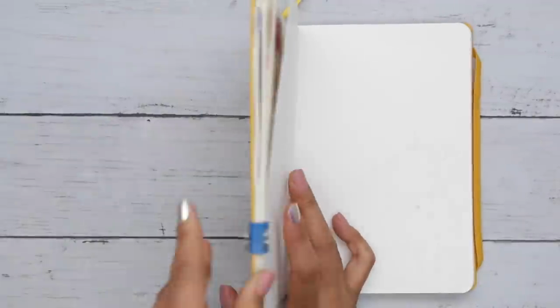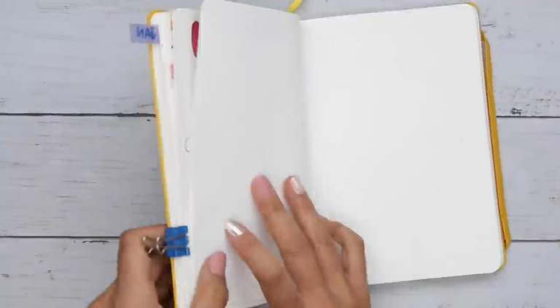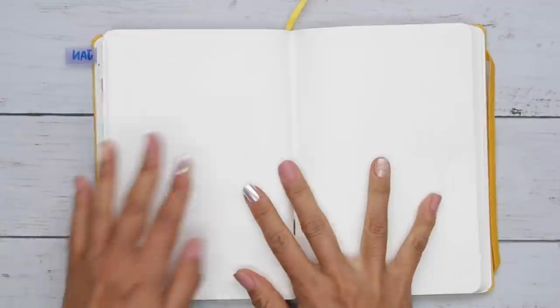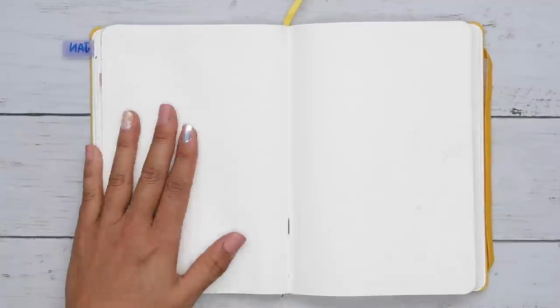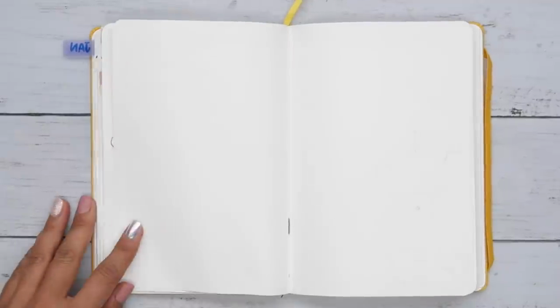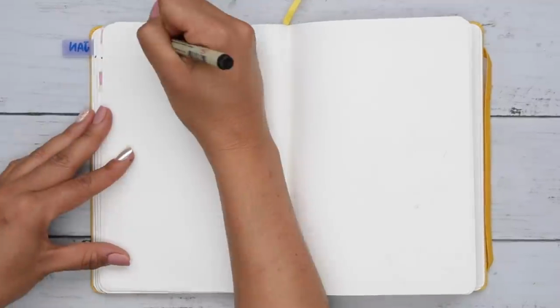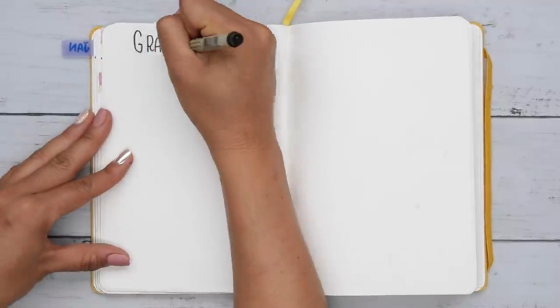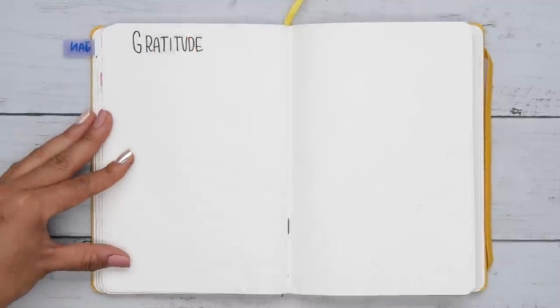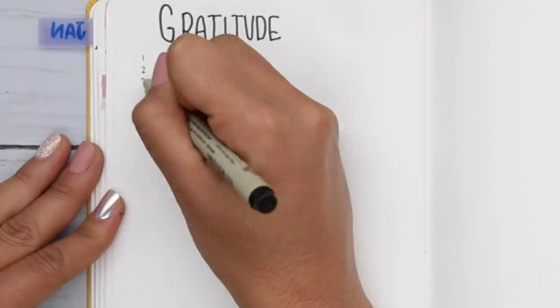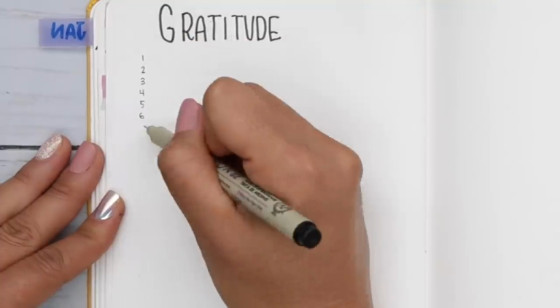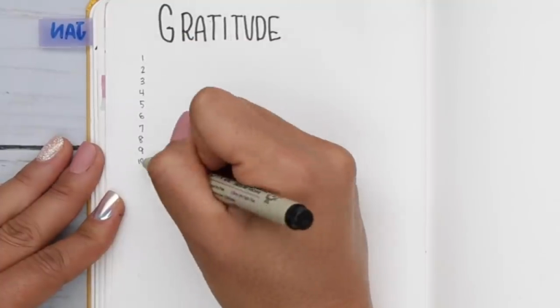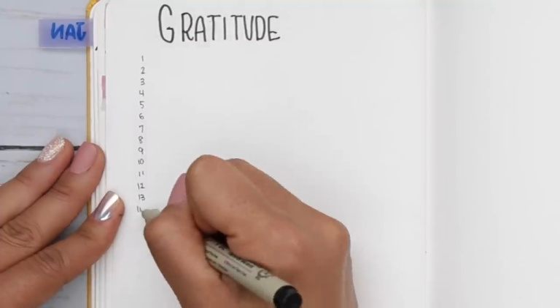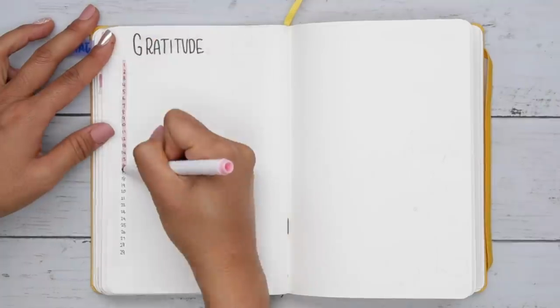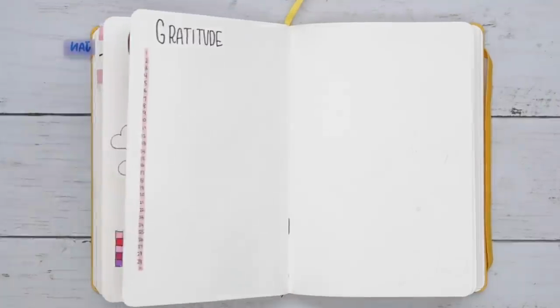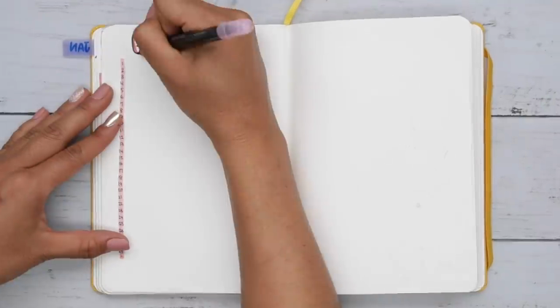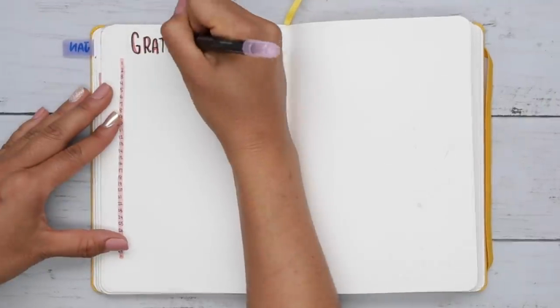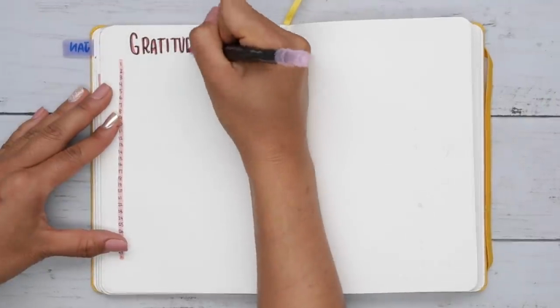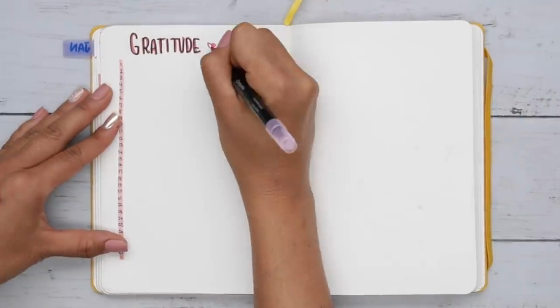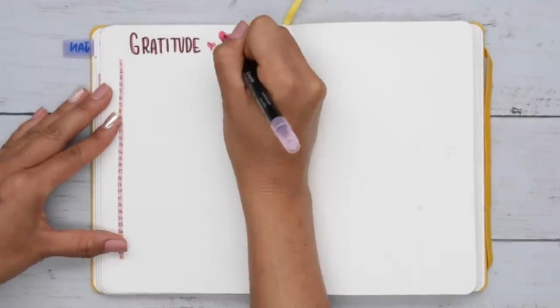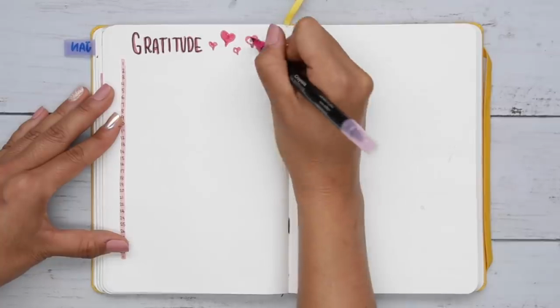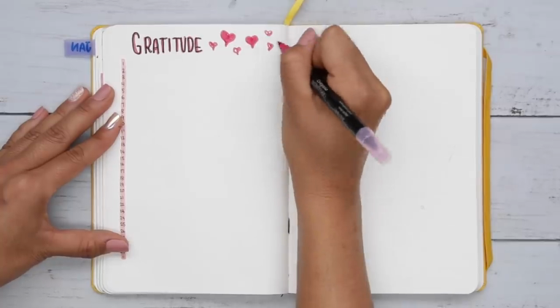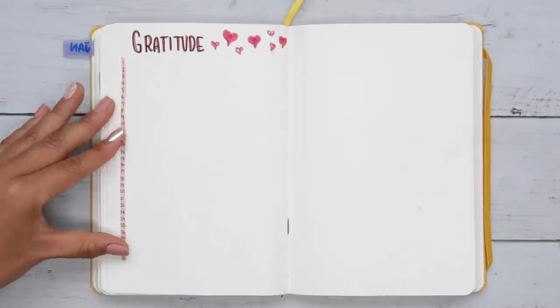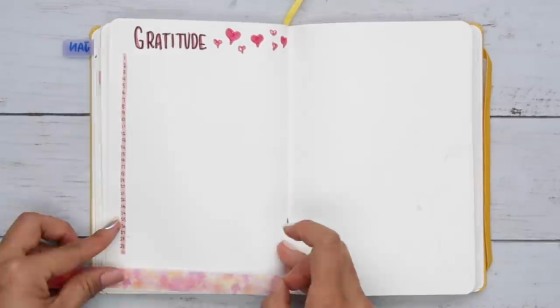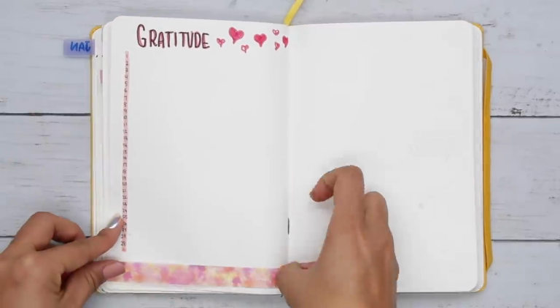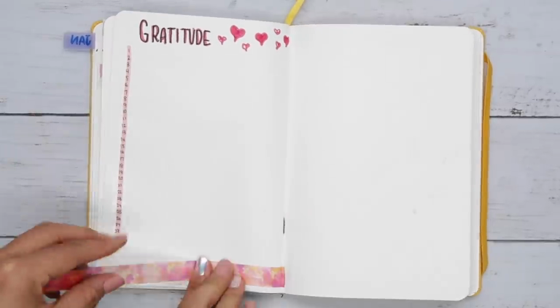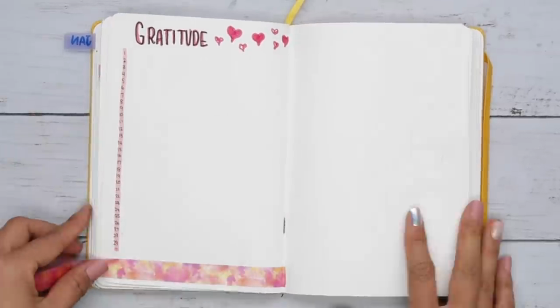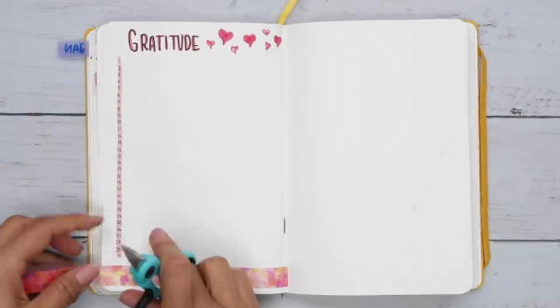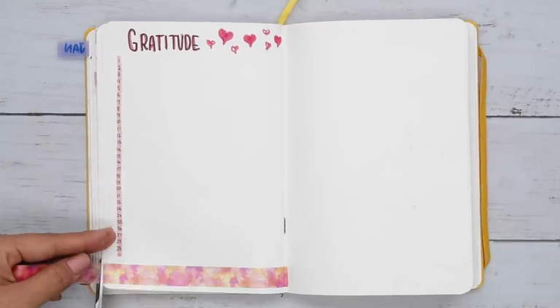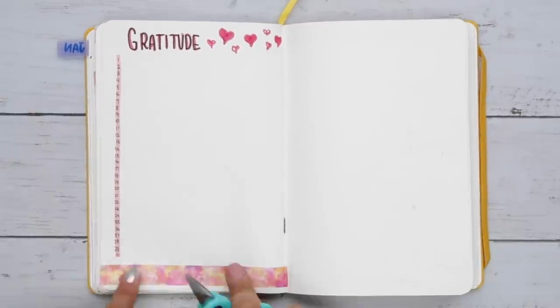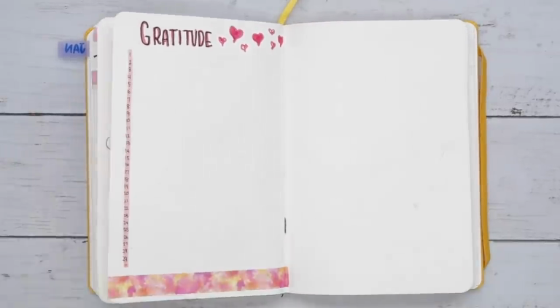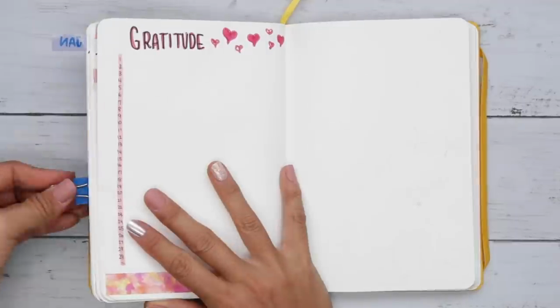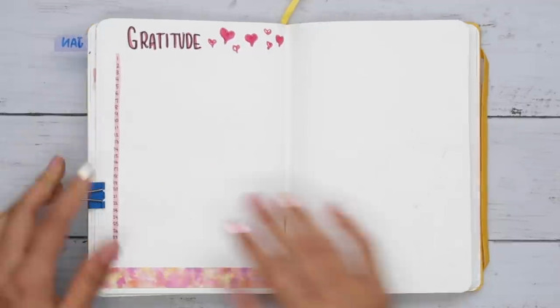The gratitude page is something I know I need to work on. I'm going to use this time to reflect at the end of the day and write down one thing that made me feel good. Today, I'm very thankful for one of my coworkers who surprised me with a pastry this morning.